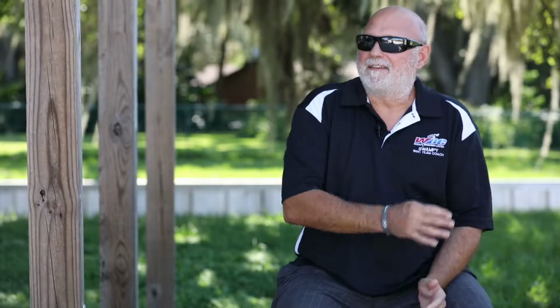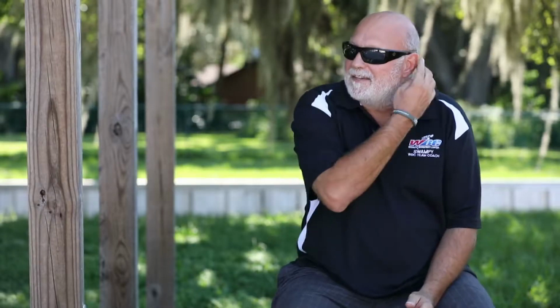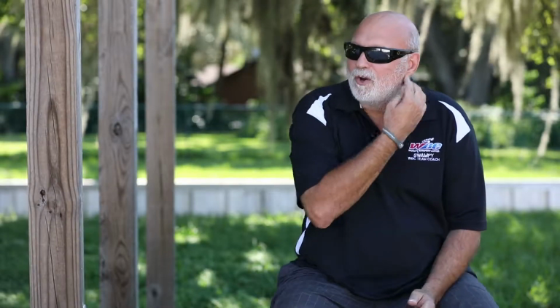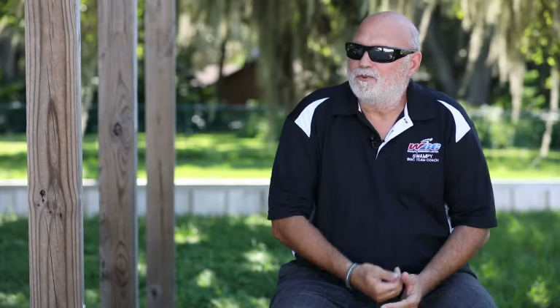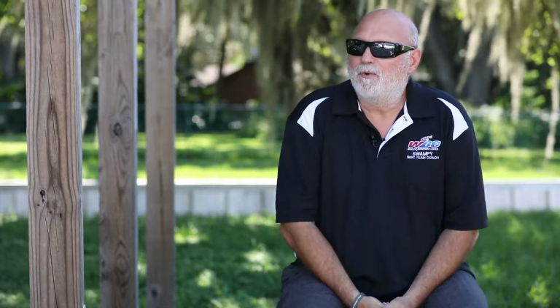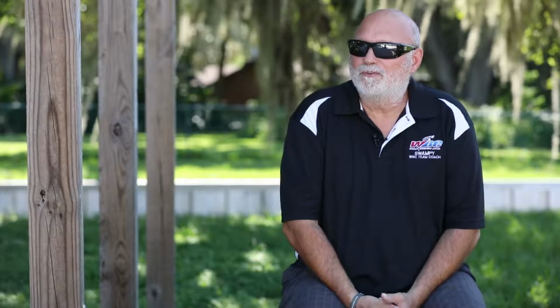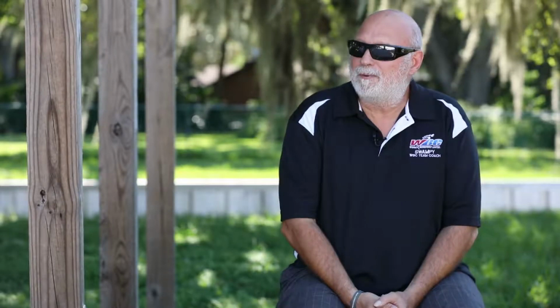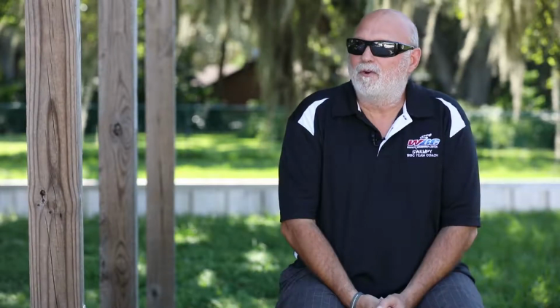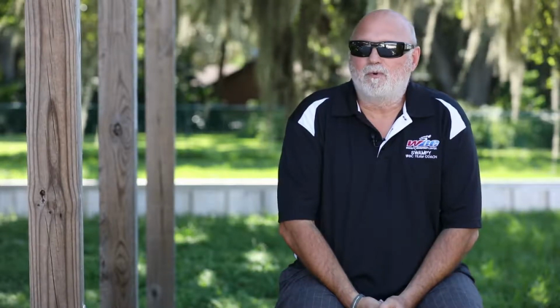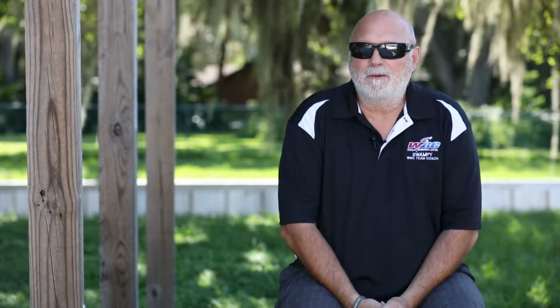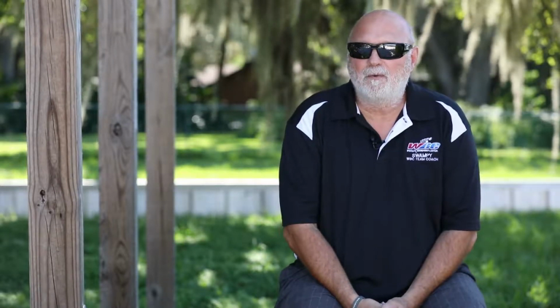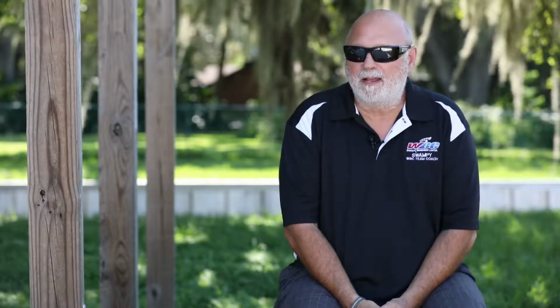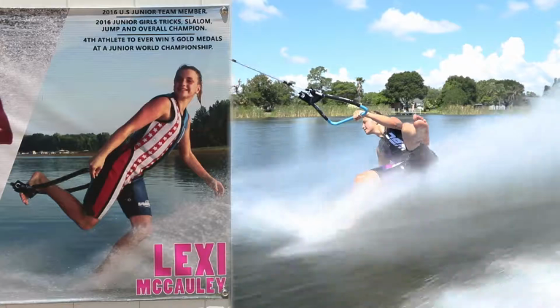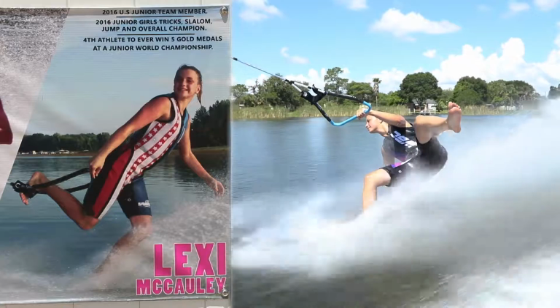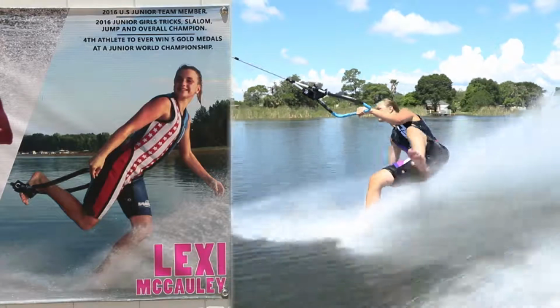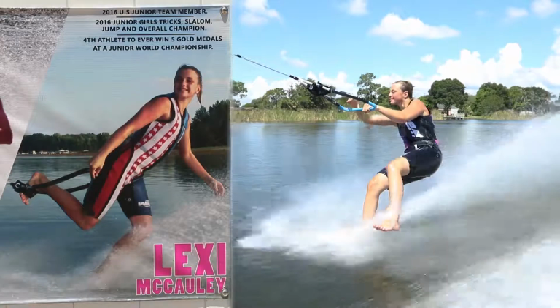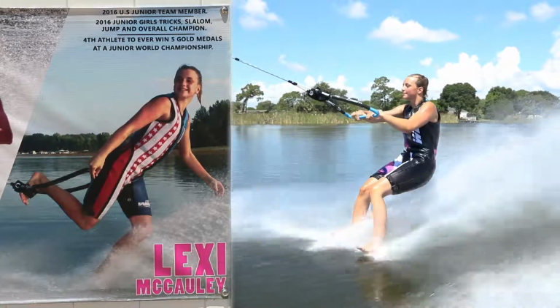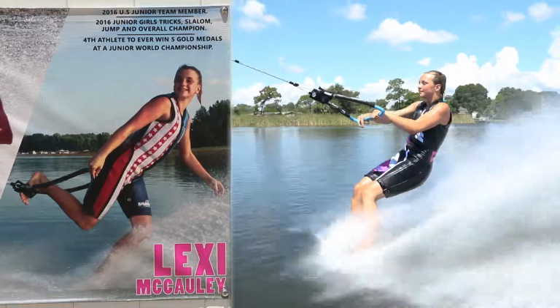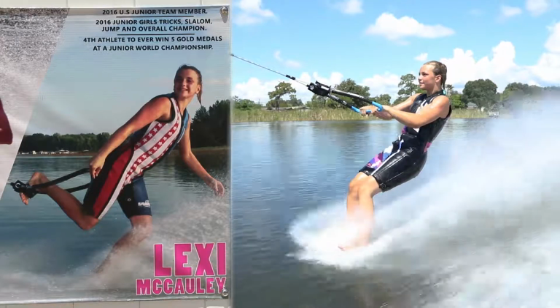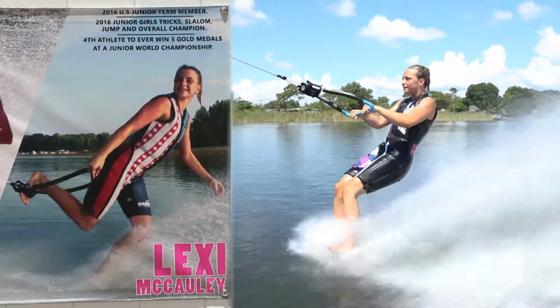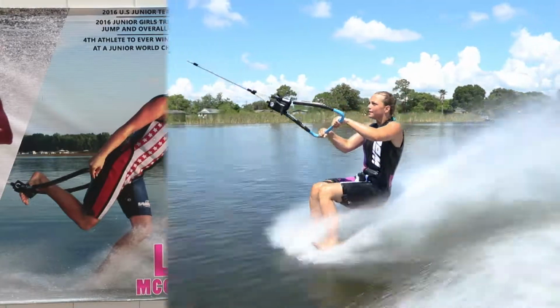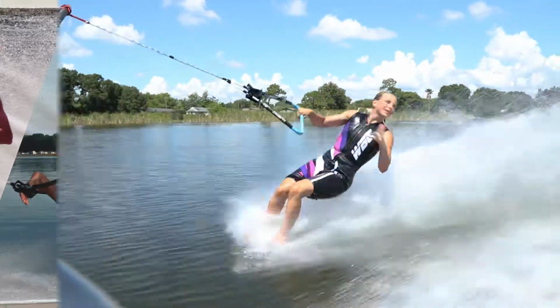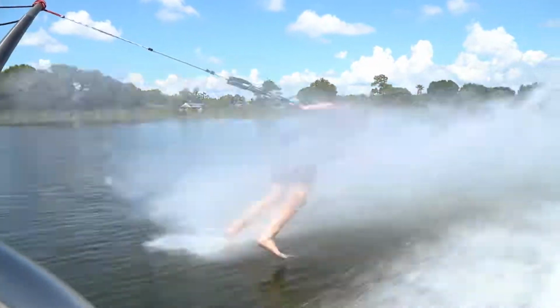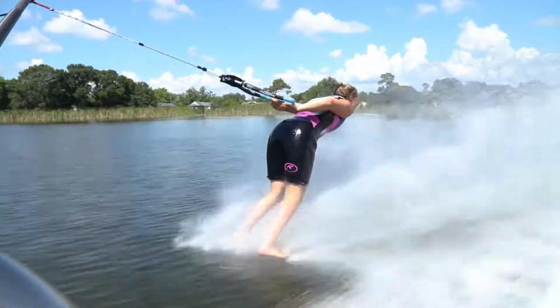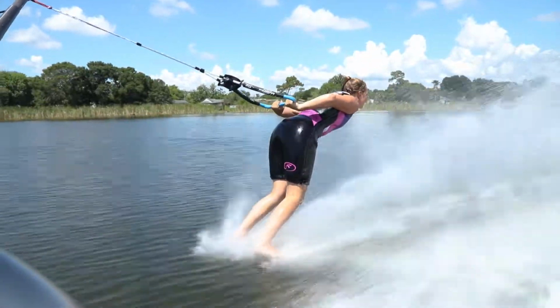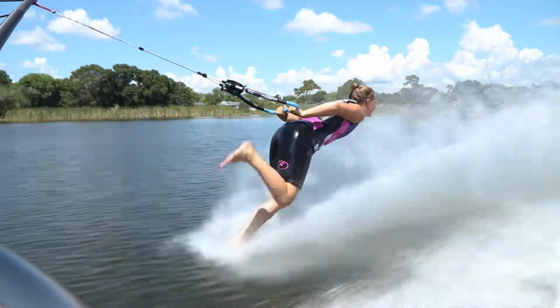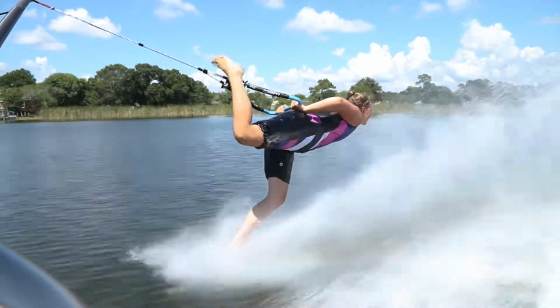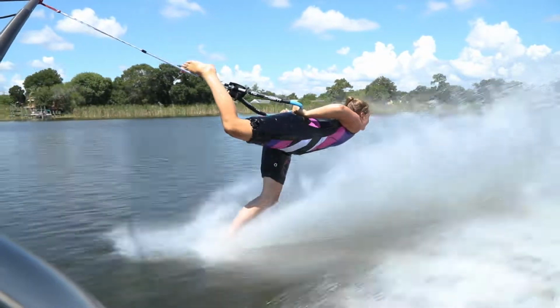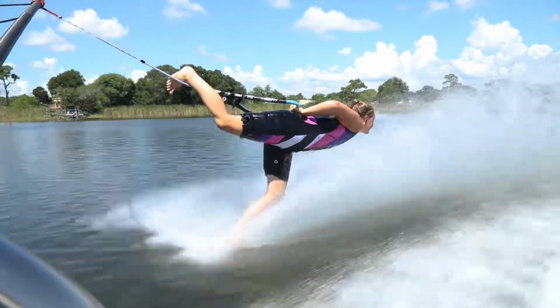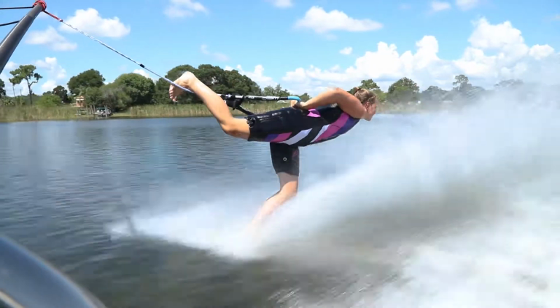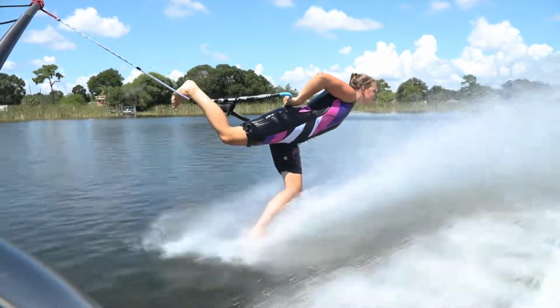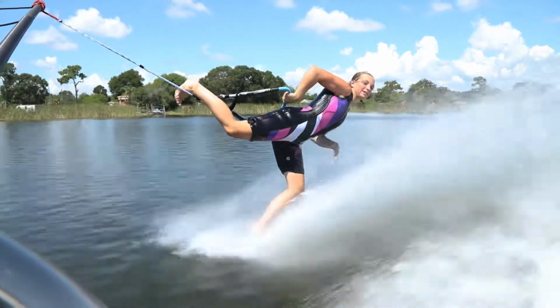Lexi is the current junior world champion, girls world champion. She won it last year — she won all four gold medals: the overall, jump, slalom and trick, plus she won the team gold medal. She was just incredible.